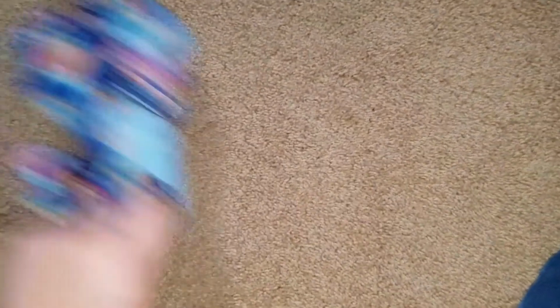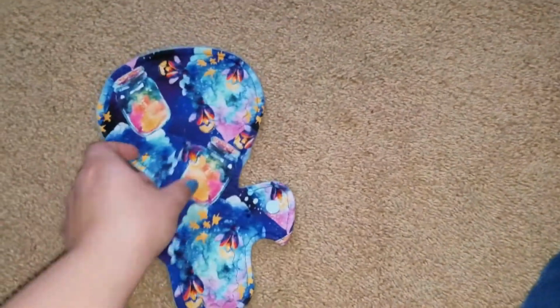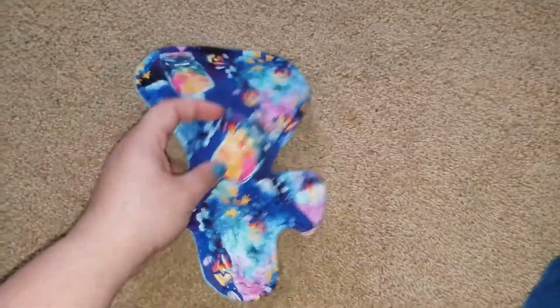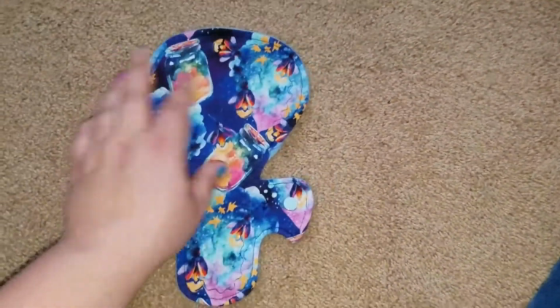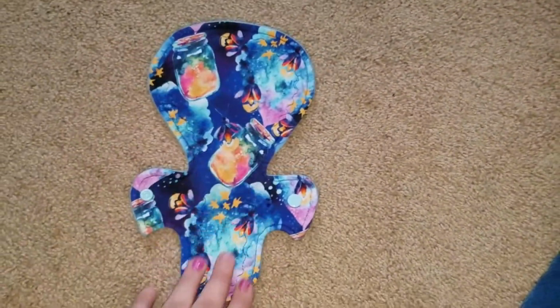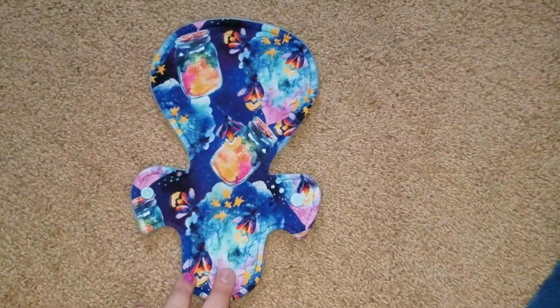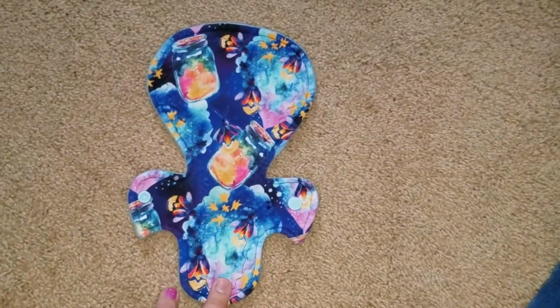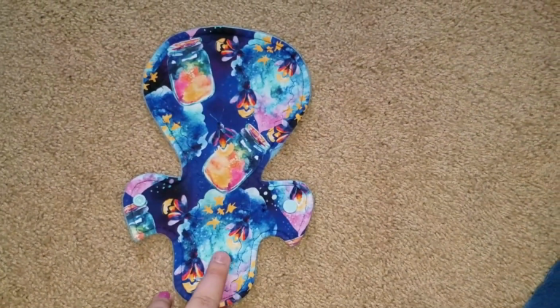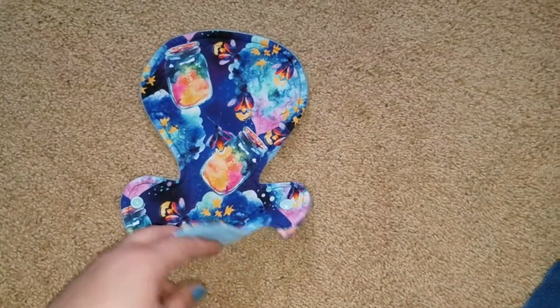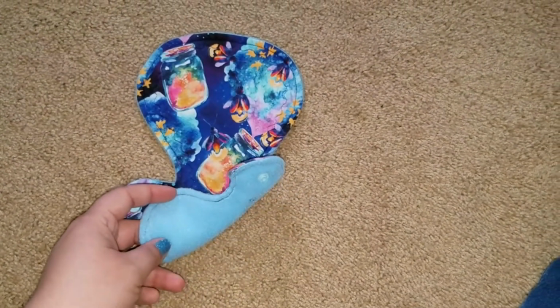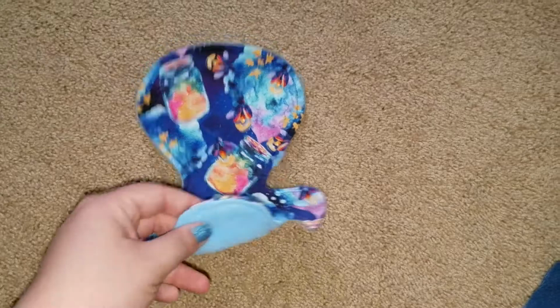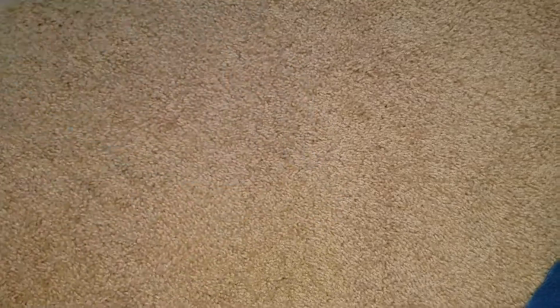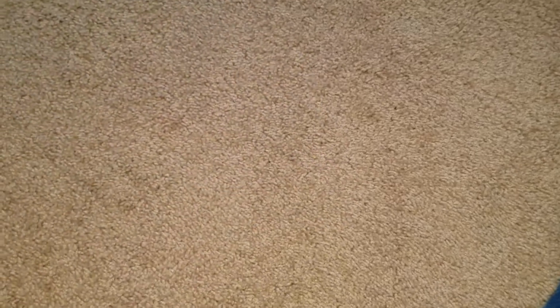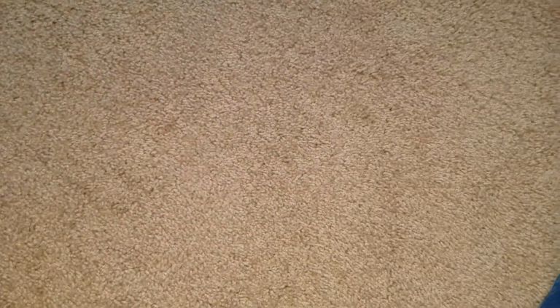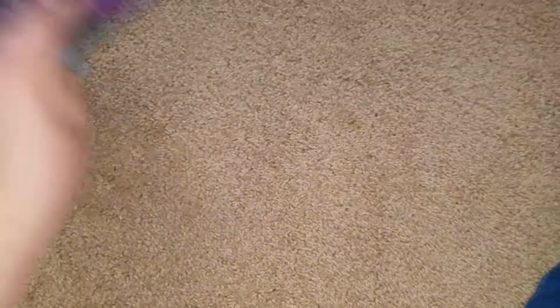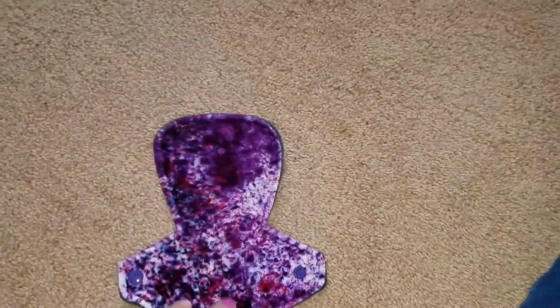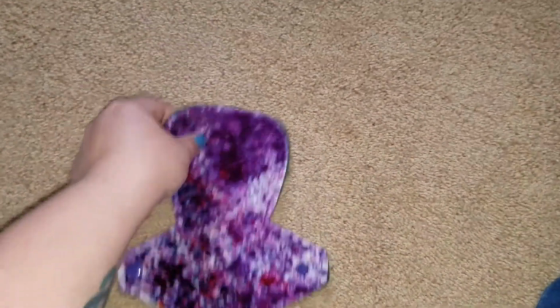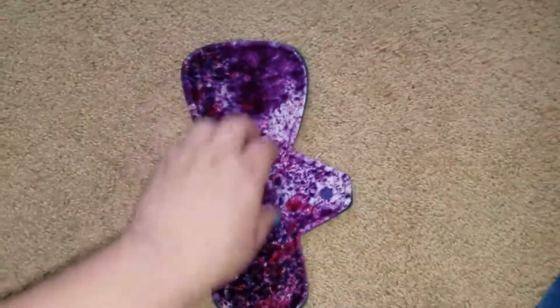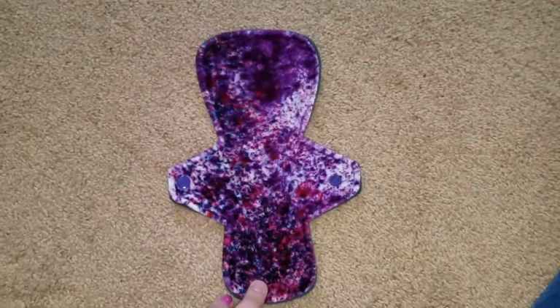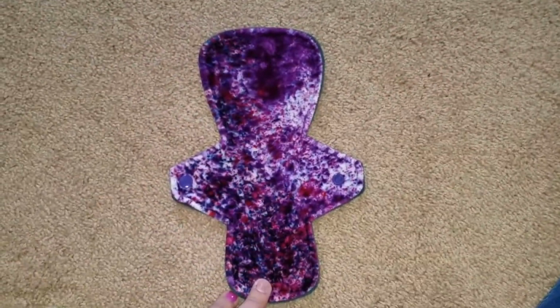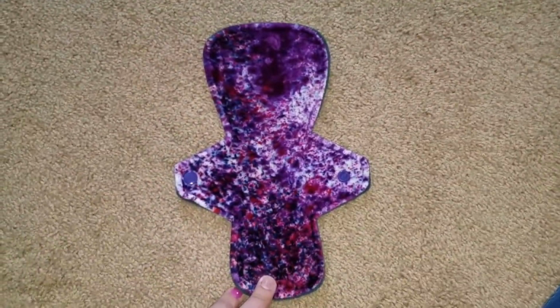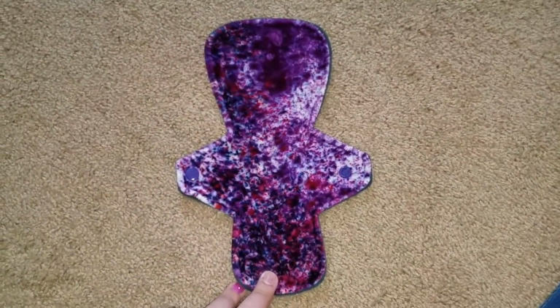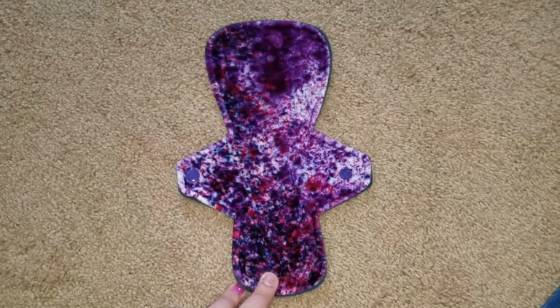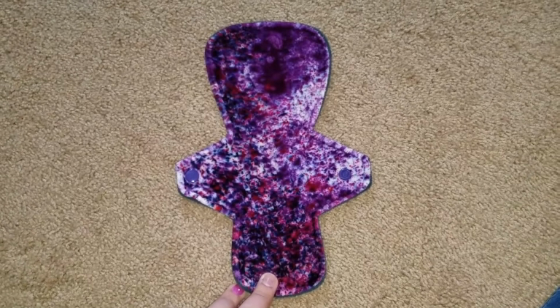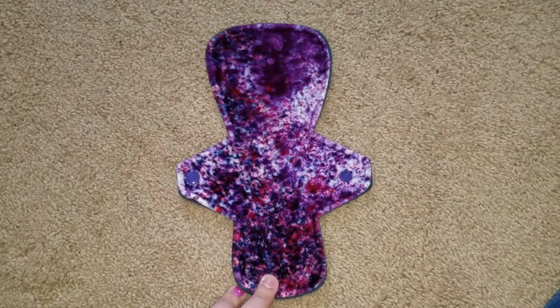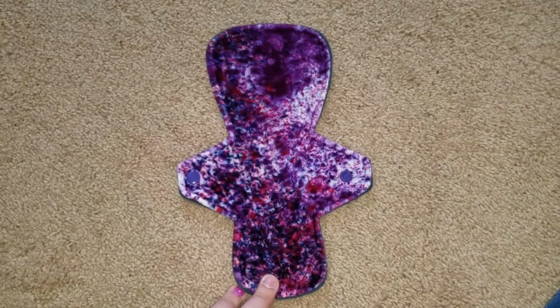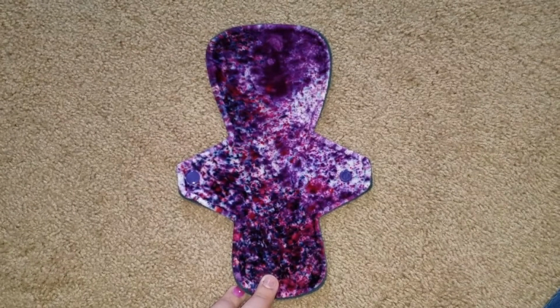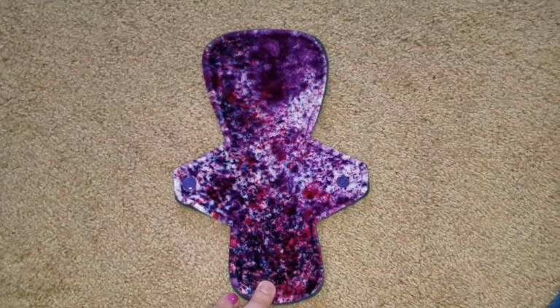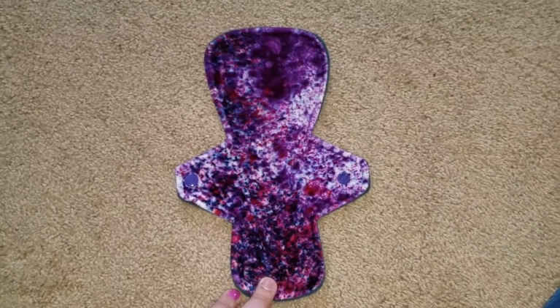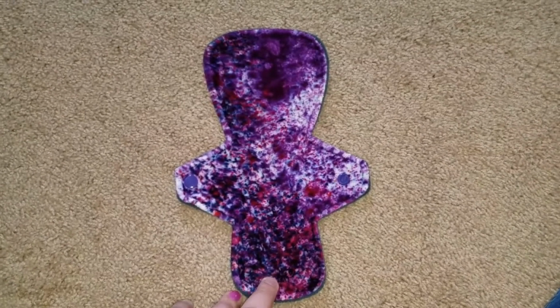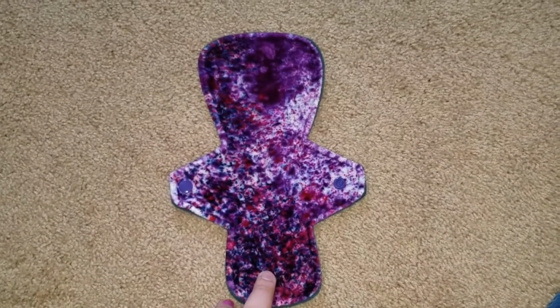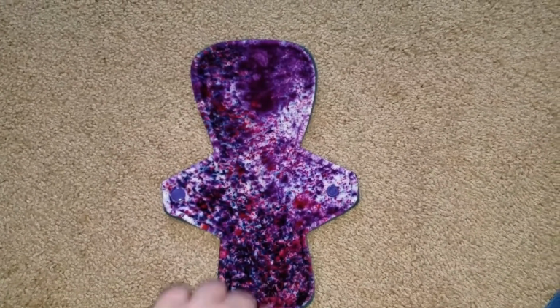This is my Fluffy Butts Cloth — it's a moderate, knit top, anti-pill on the back. And this is my brand new purple OBV from Red Tag Bad Rags.